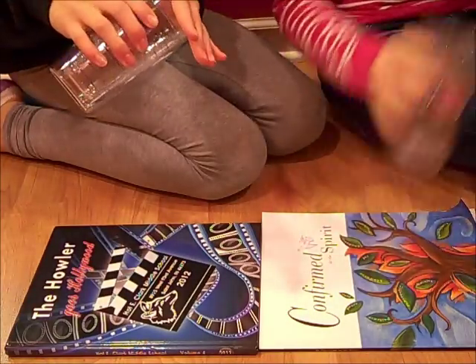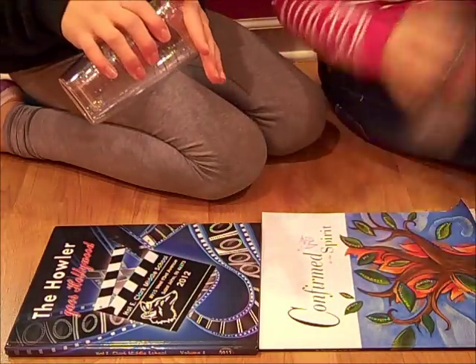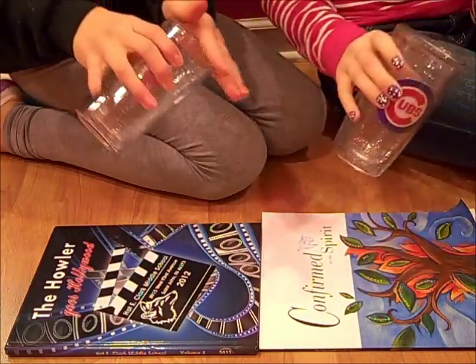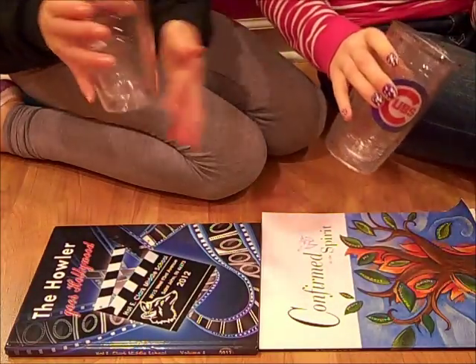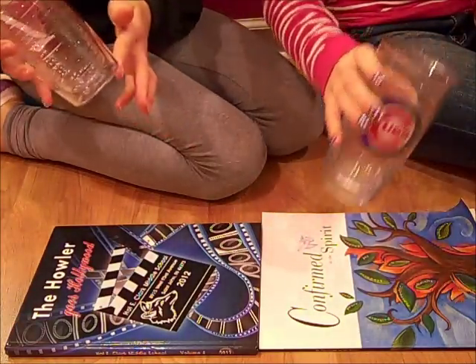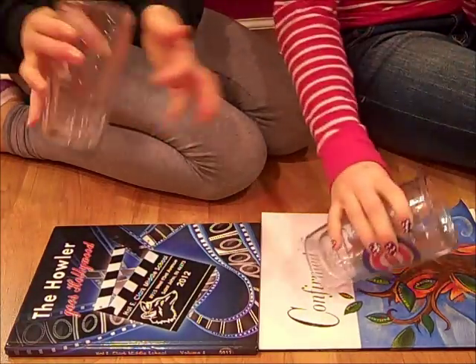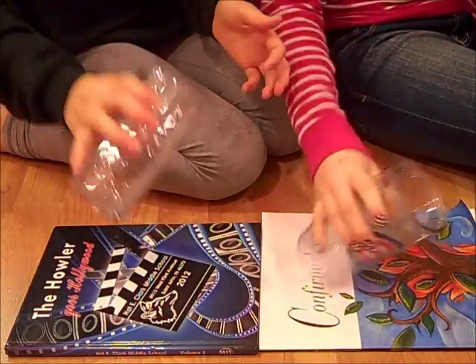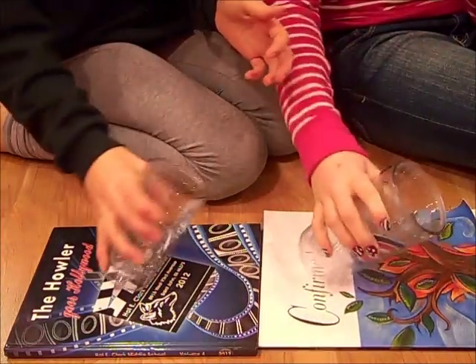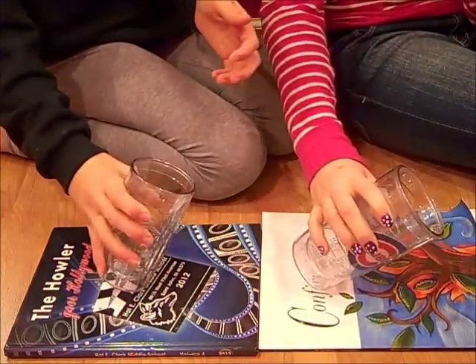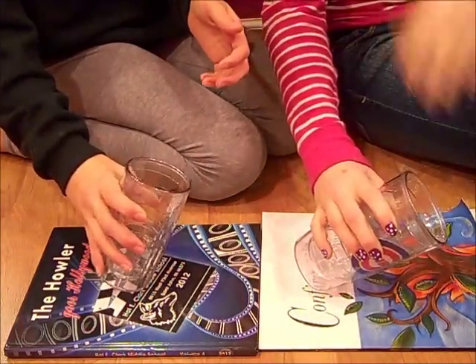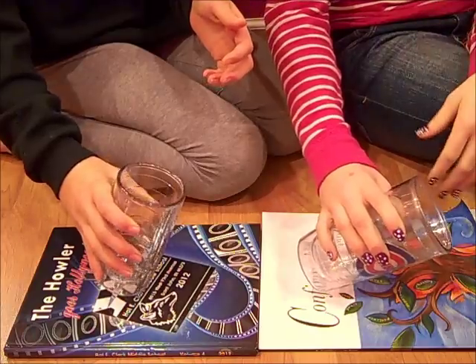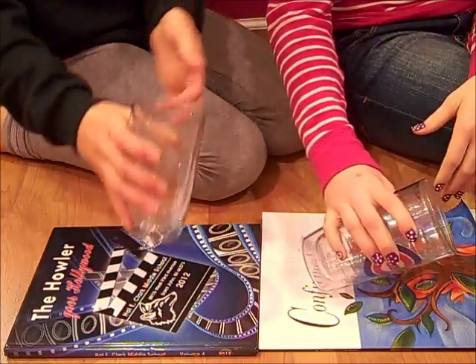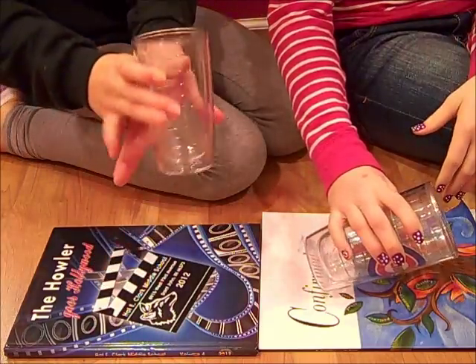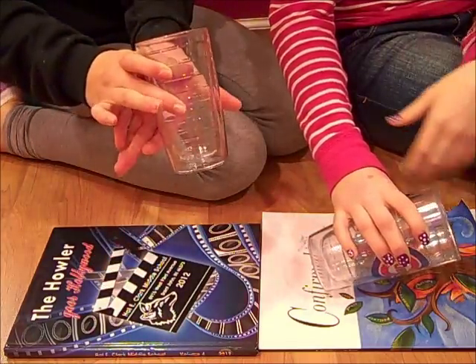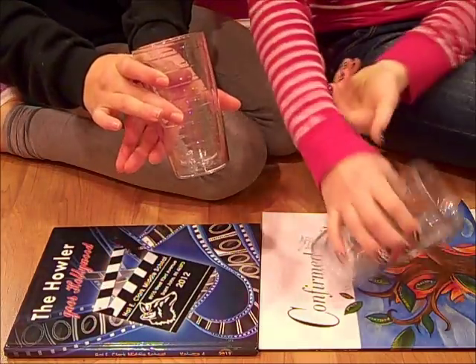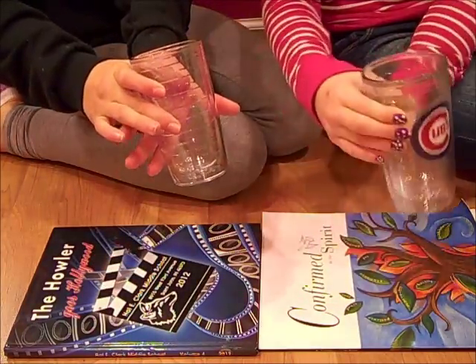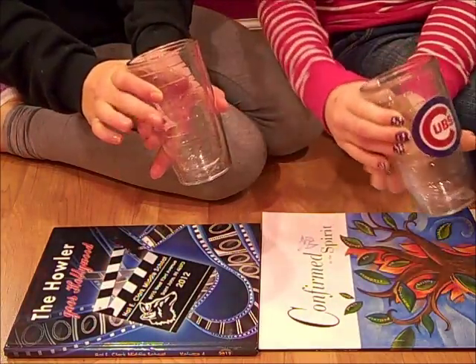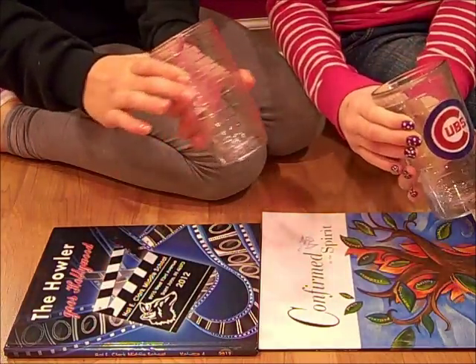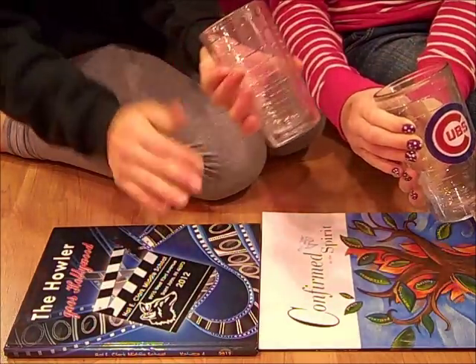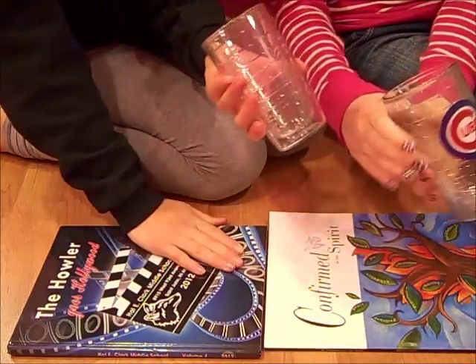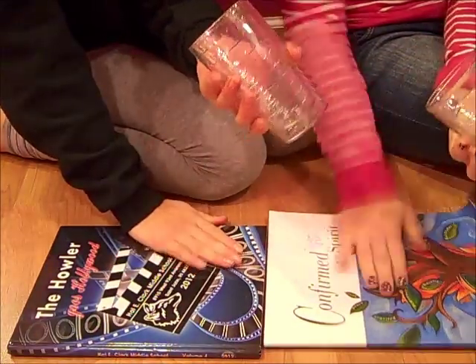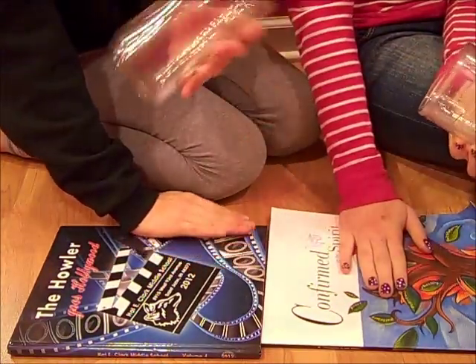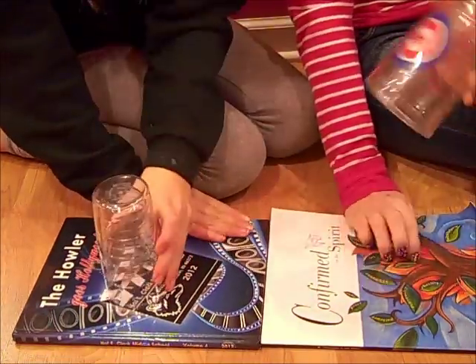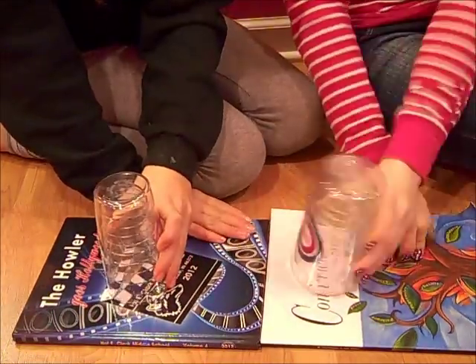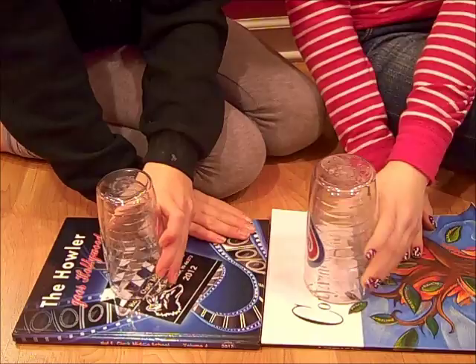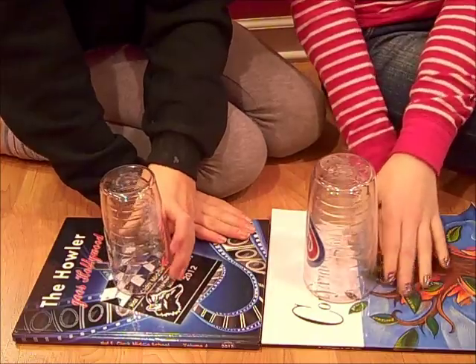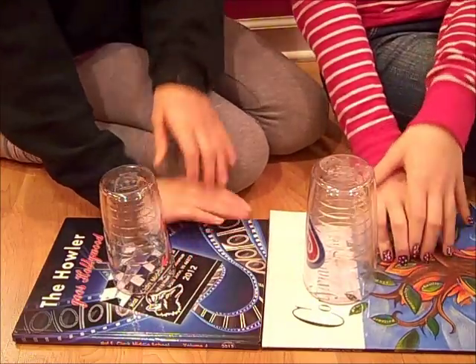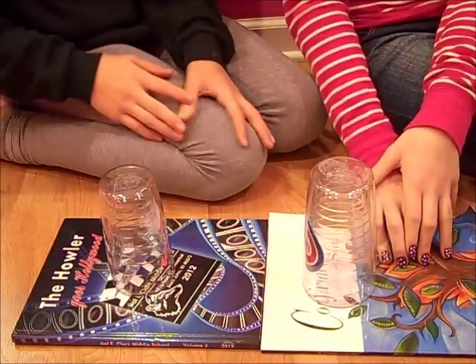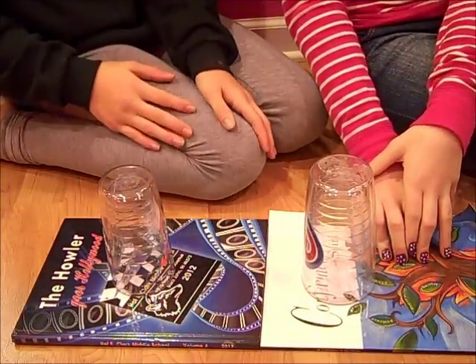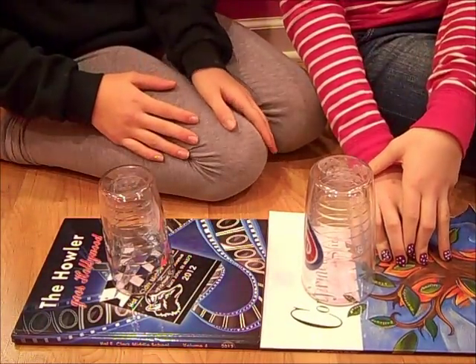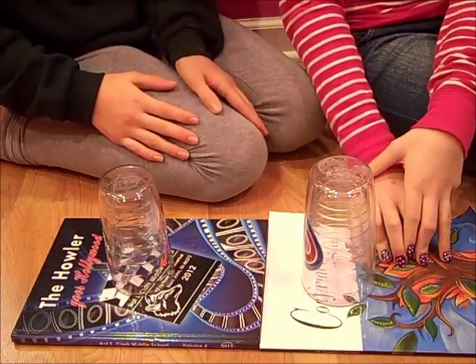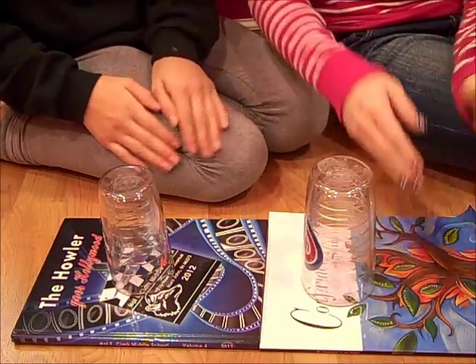And then you're going to hit the edge of your cup on the surface you're on. Switch it over to your other hand. So from the beginning it looks like this slowly.